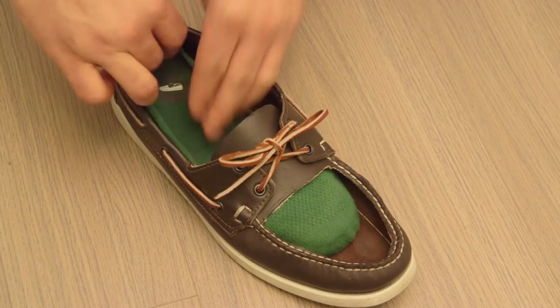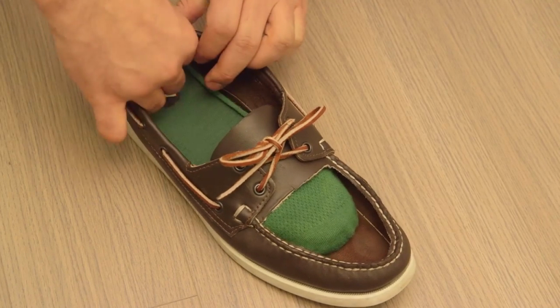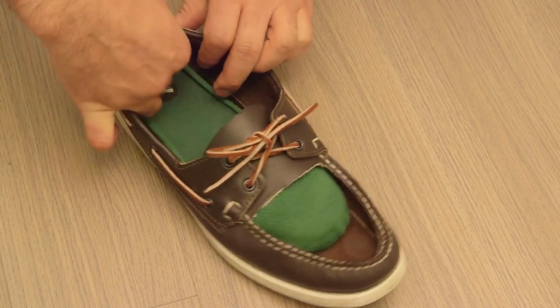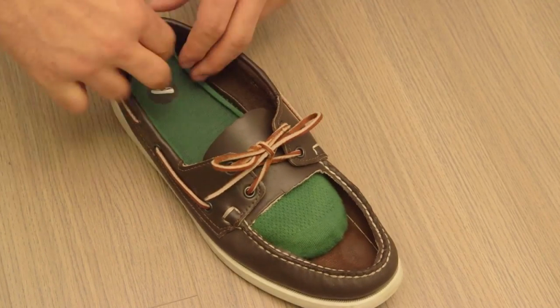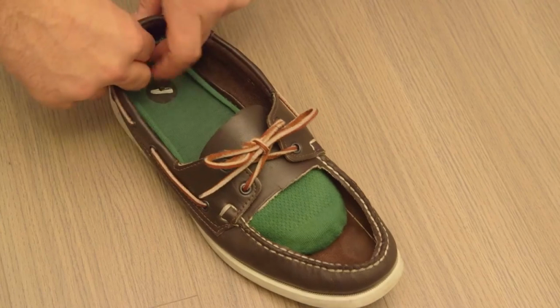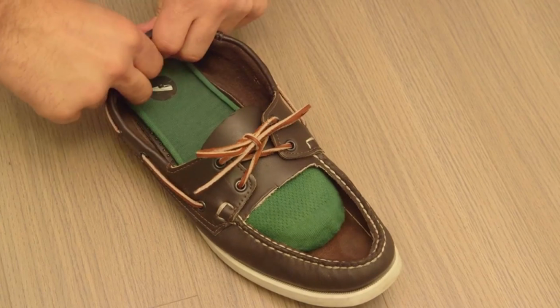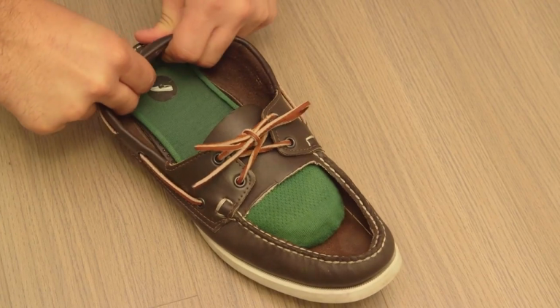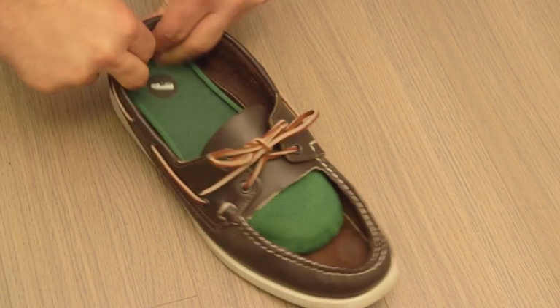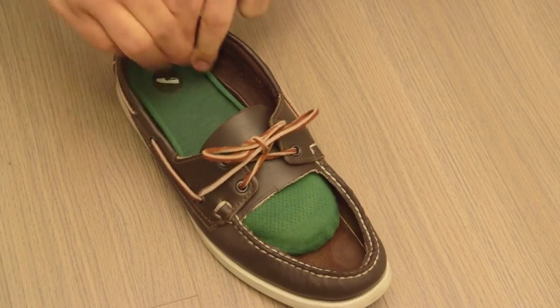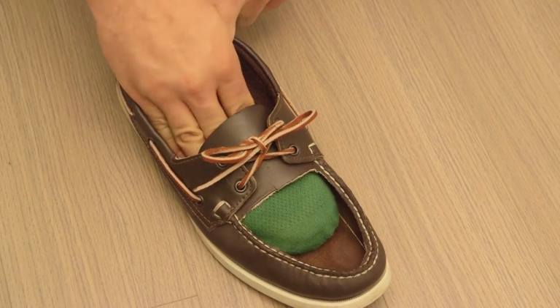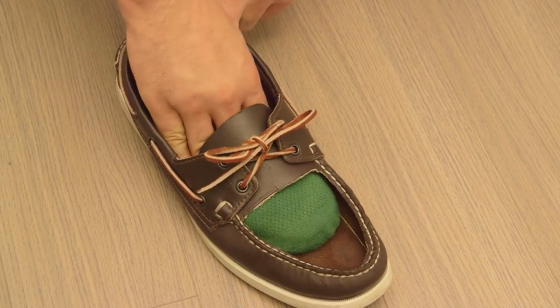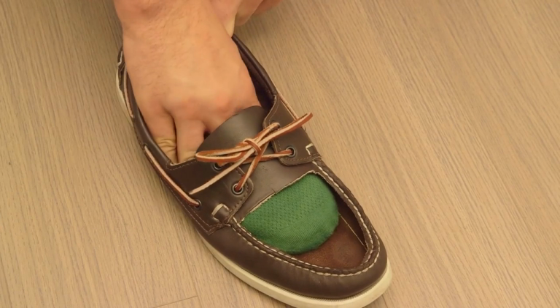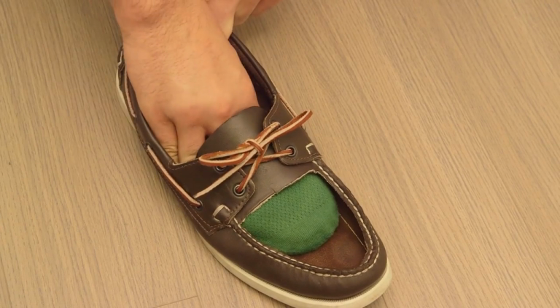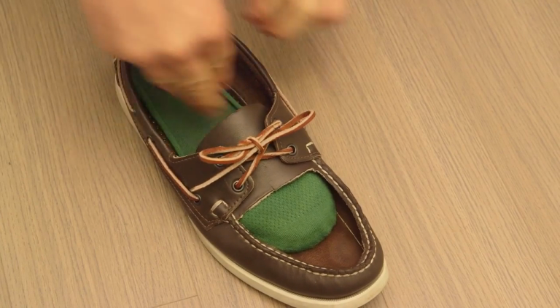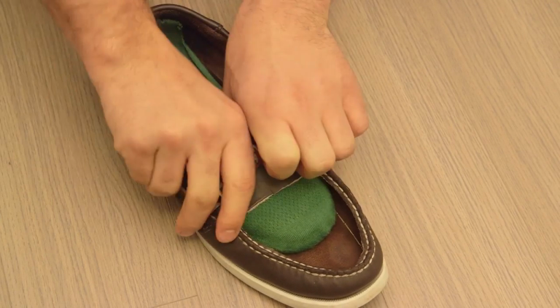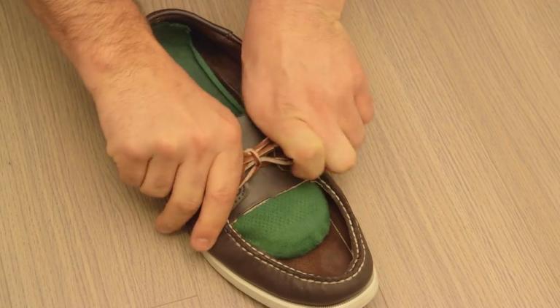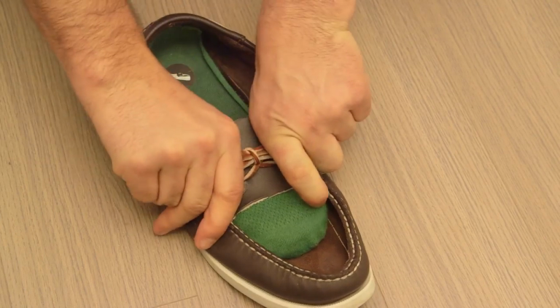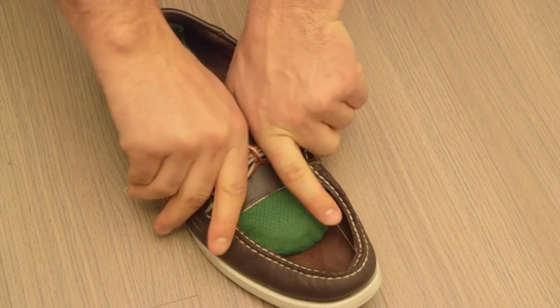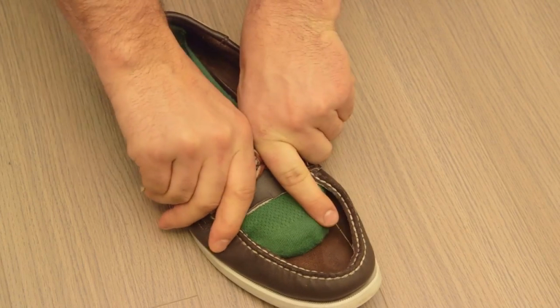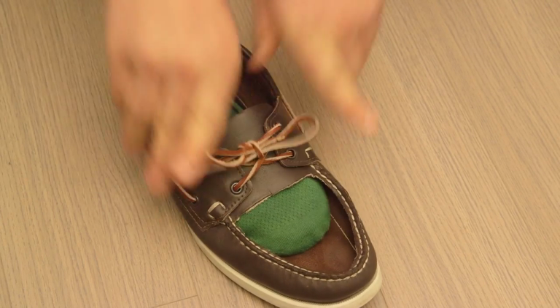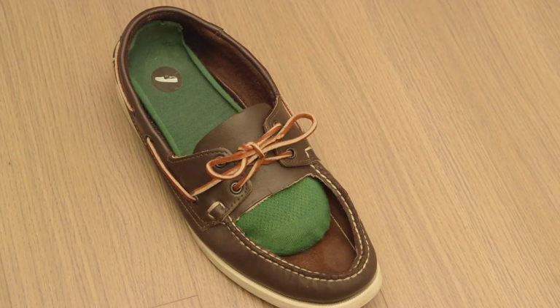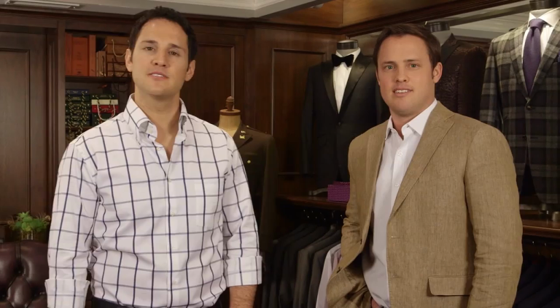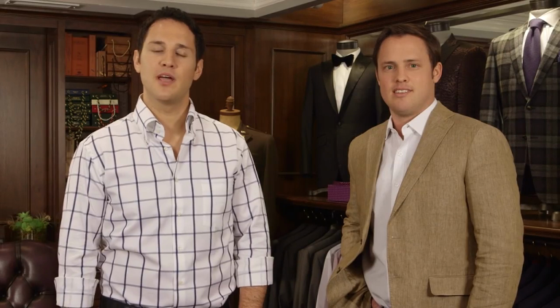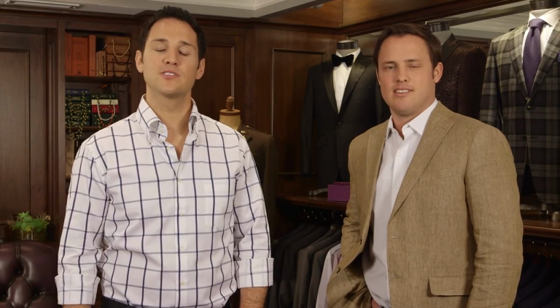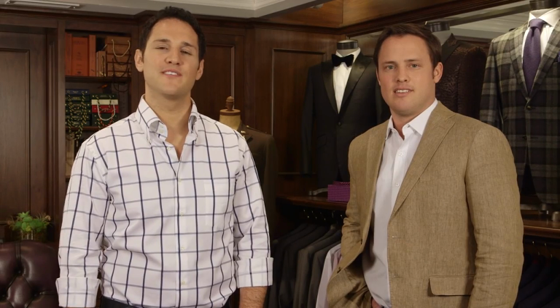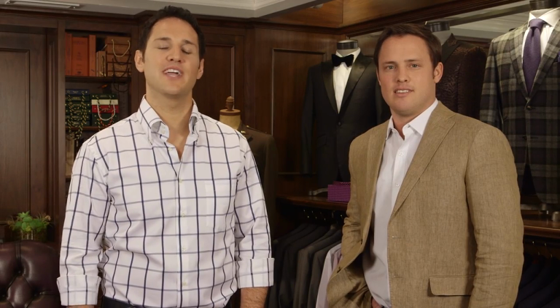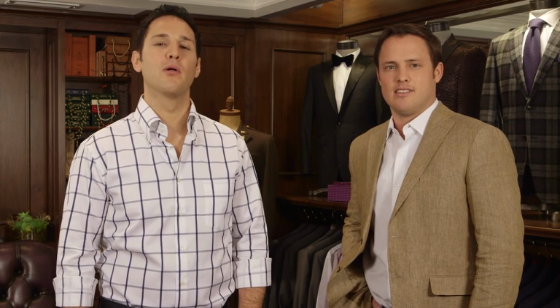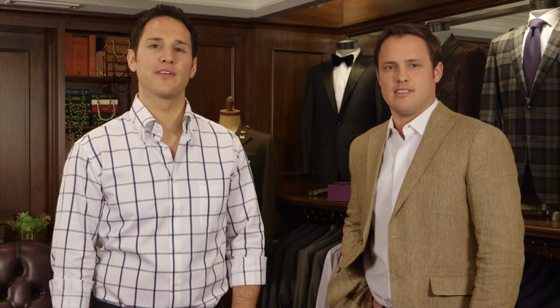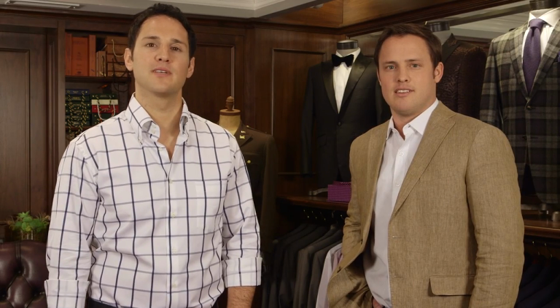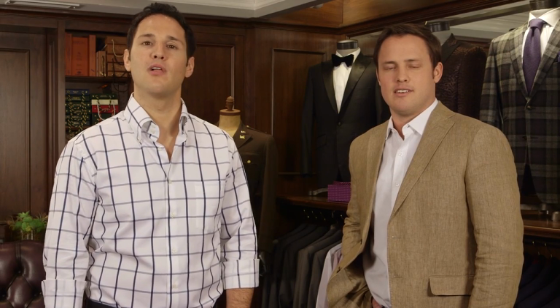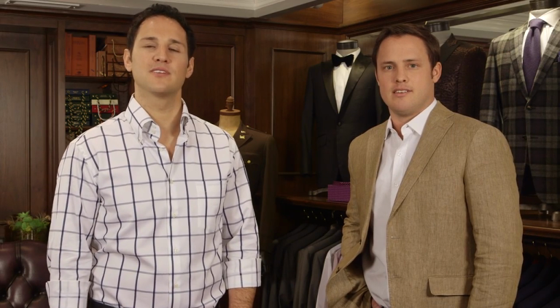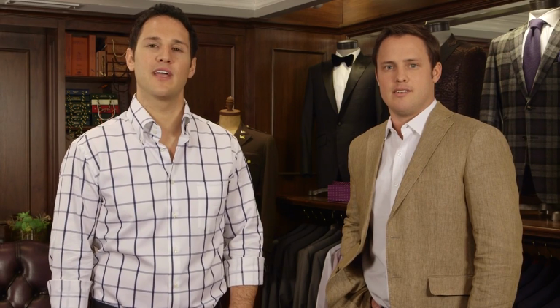I love going sockless but I hate the consequences that come along with it. My feet get sweaty, they get sticky, I get blisters, and worst of all is the terrible odor that comes after a long summer day.